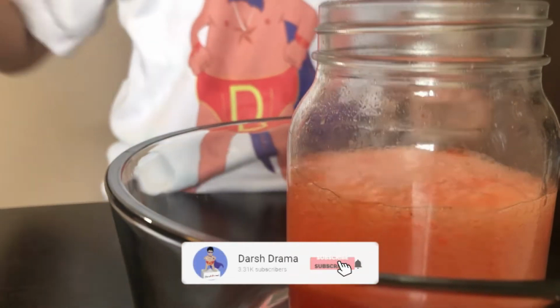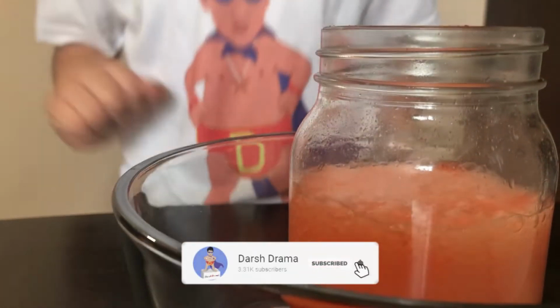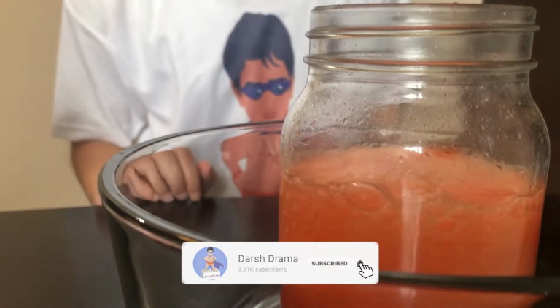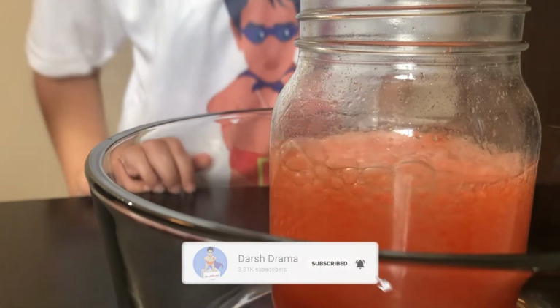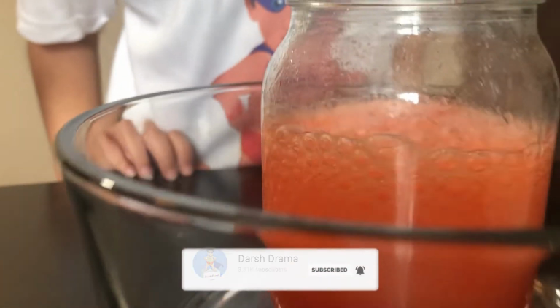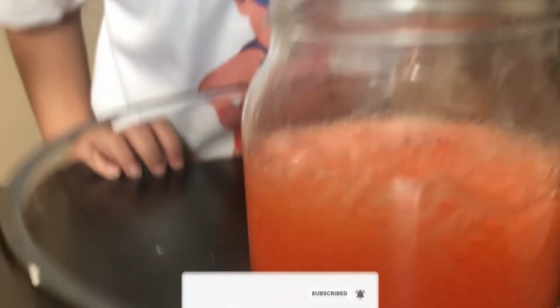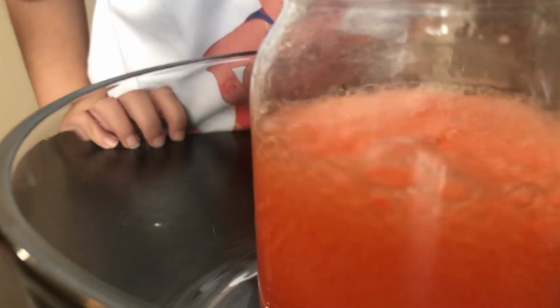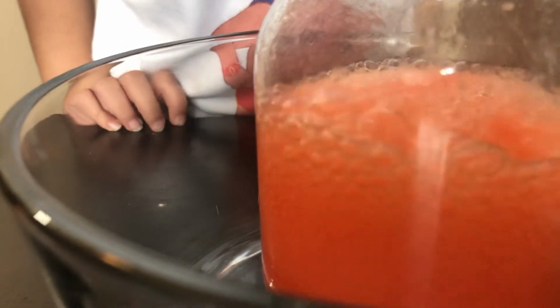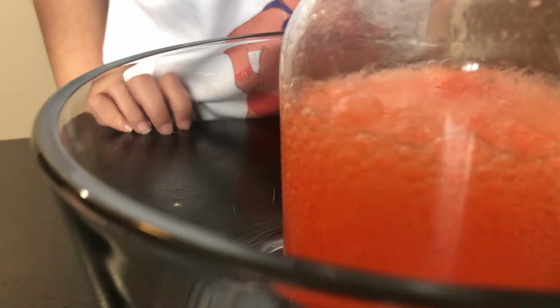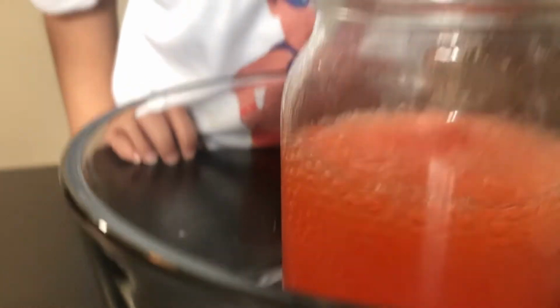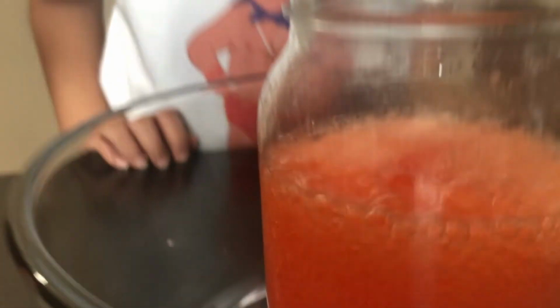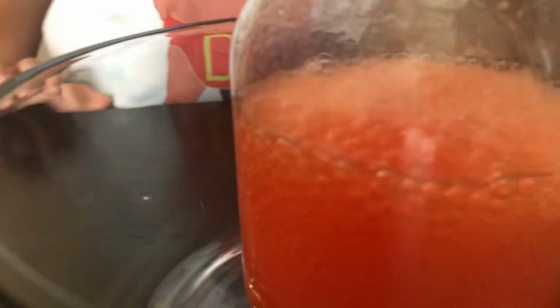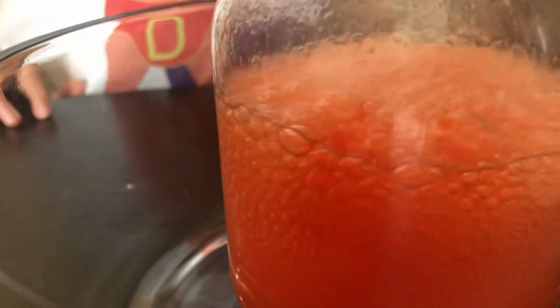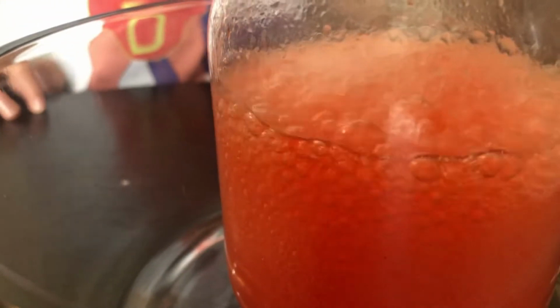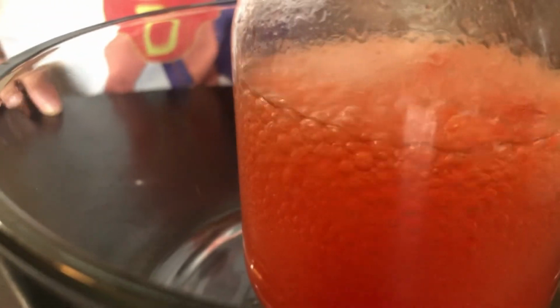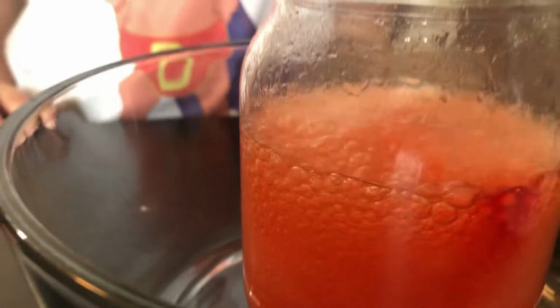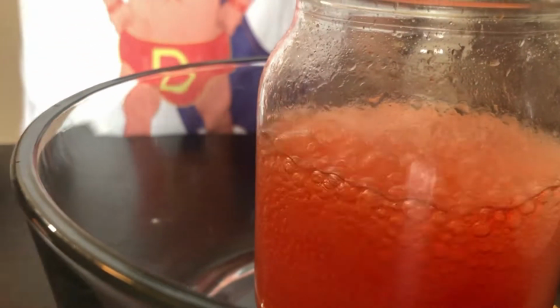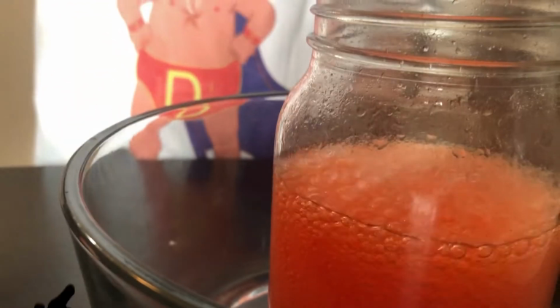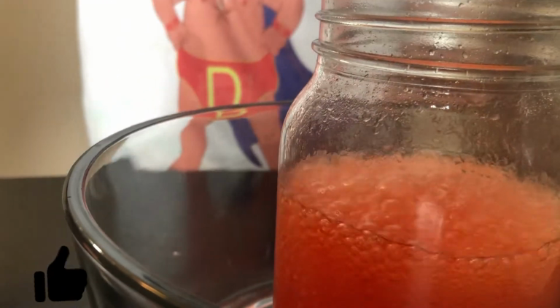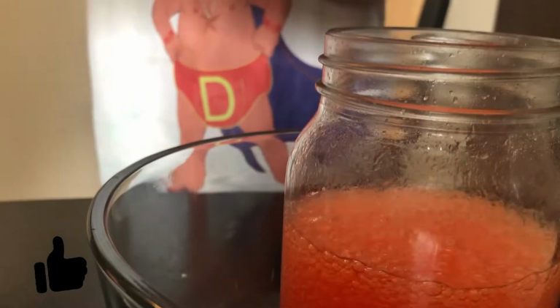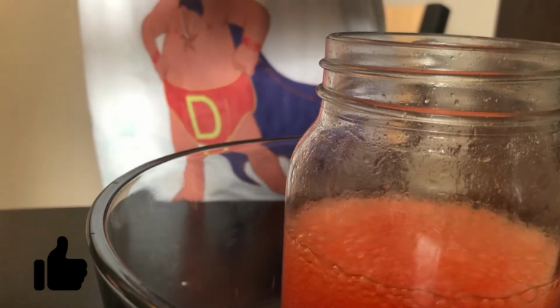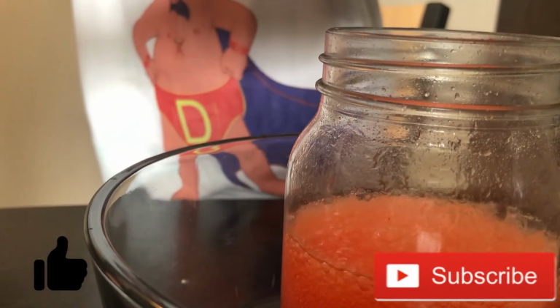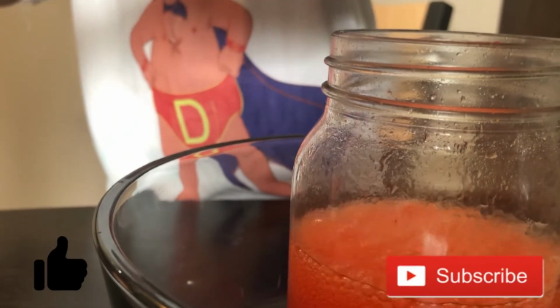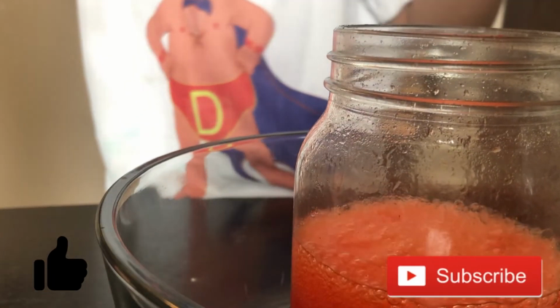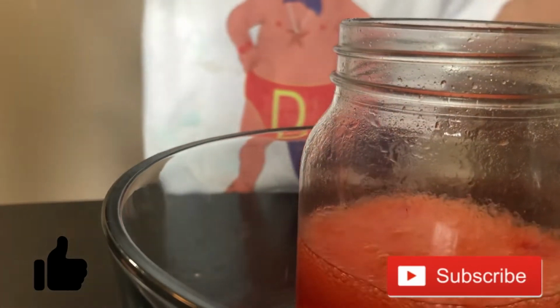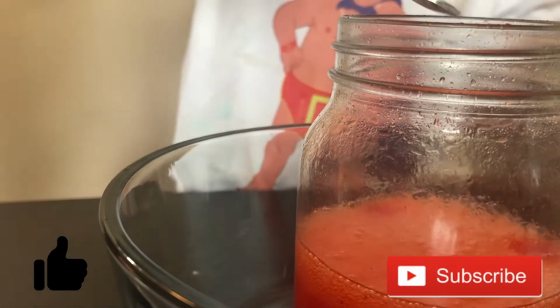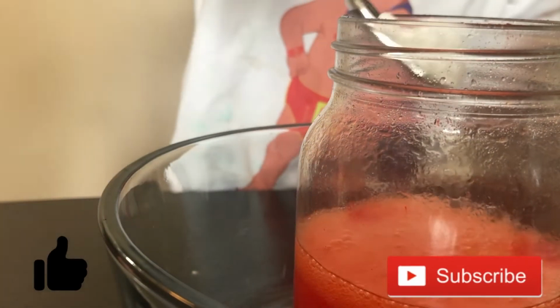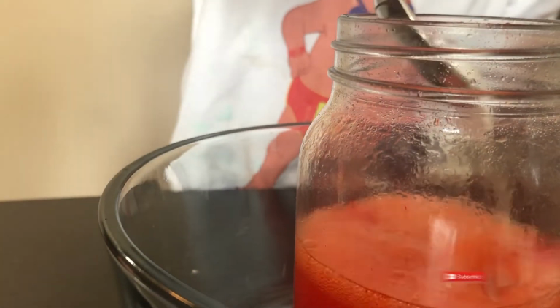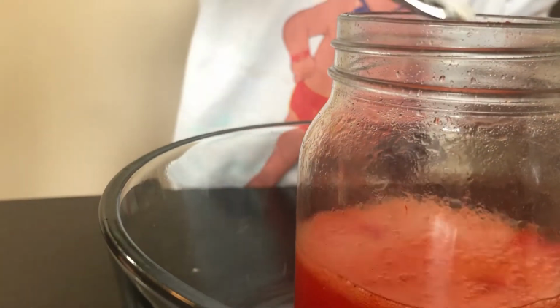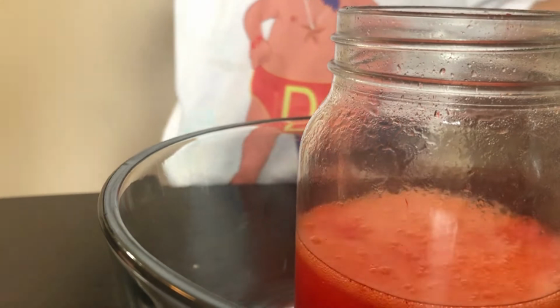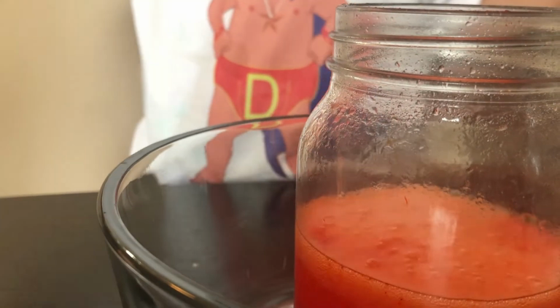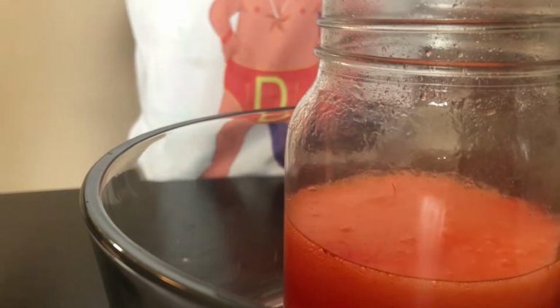Look, it's going to erupt — it's like a volcano! Yeah, I think you have to put some more. Let's put in a little bit more.